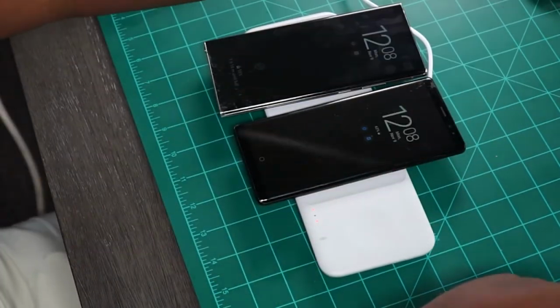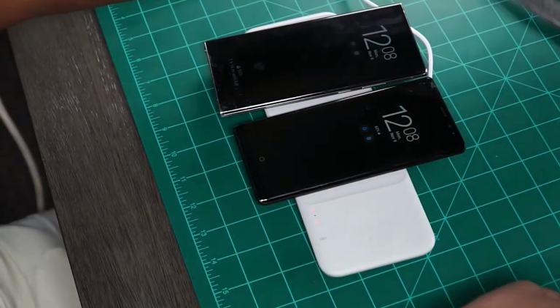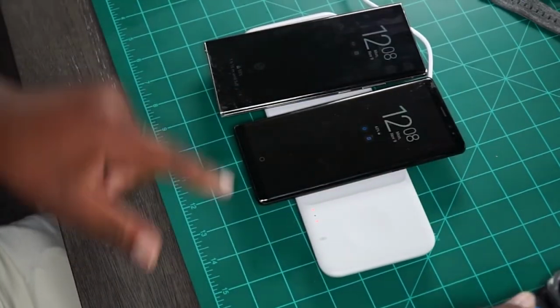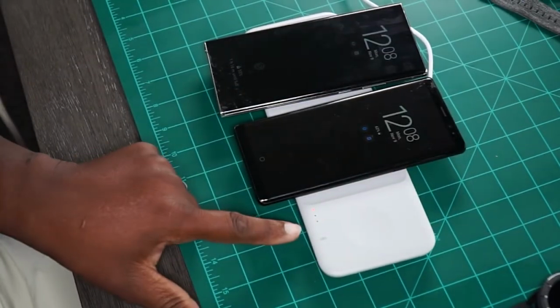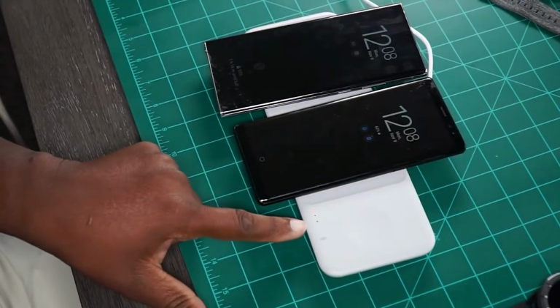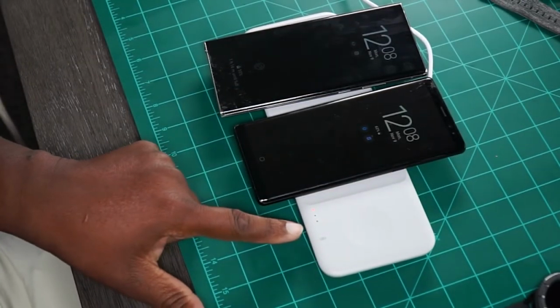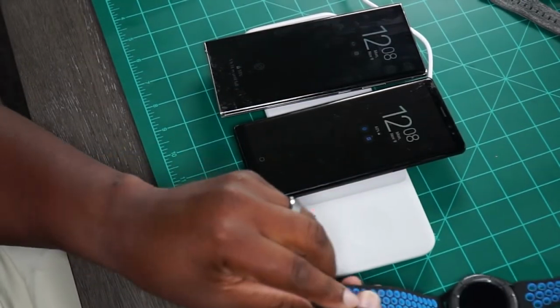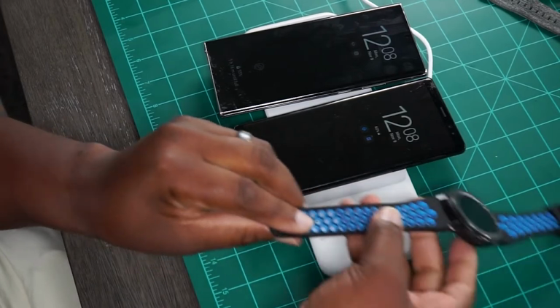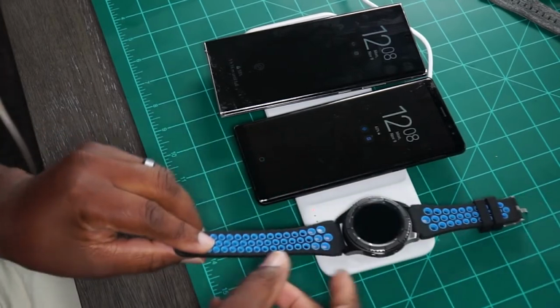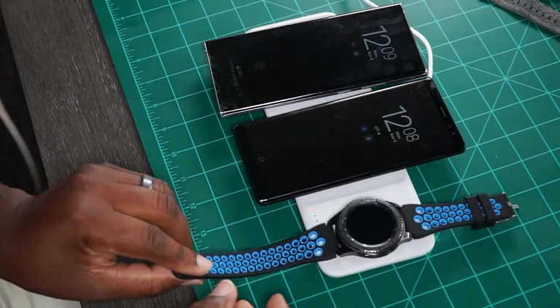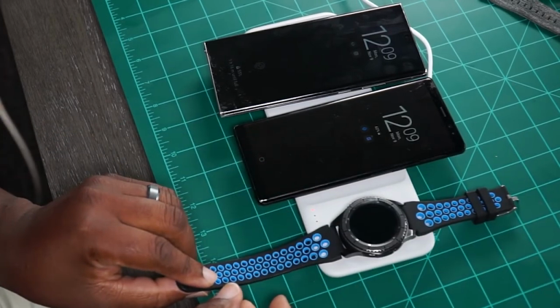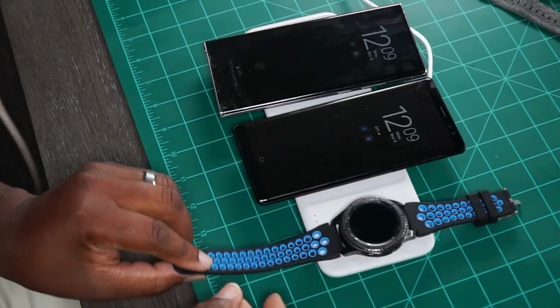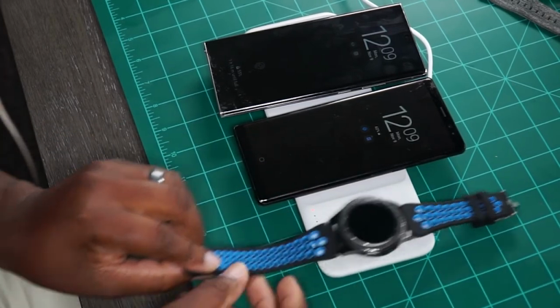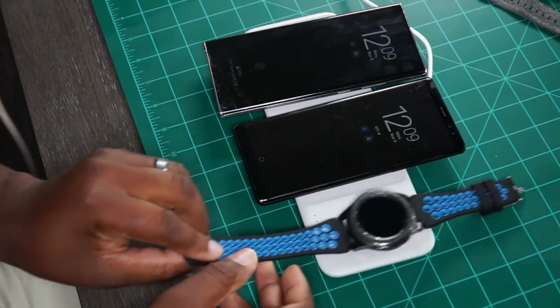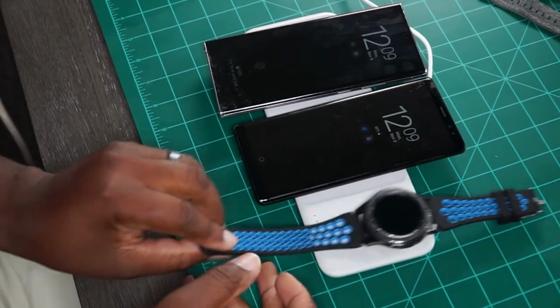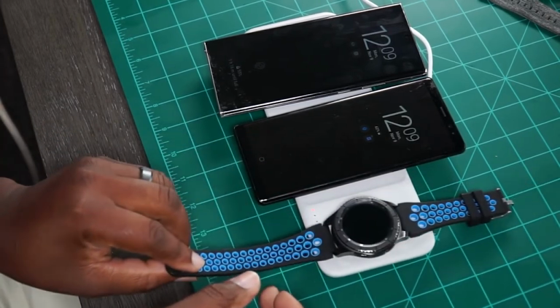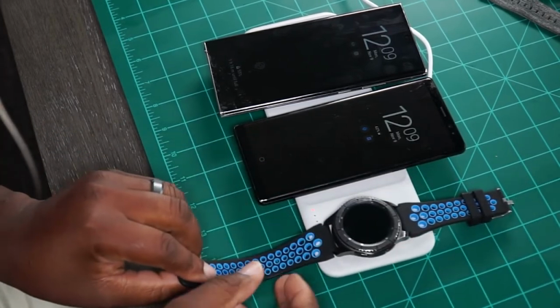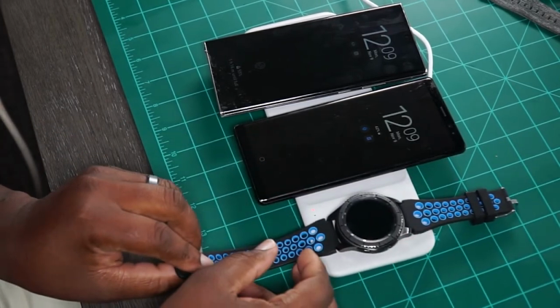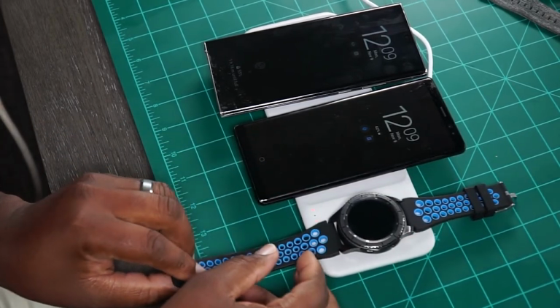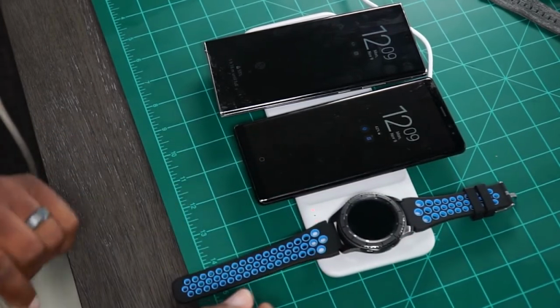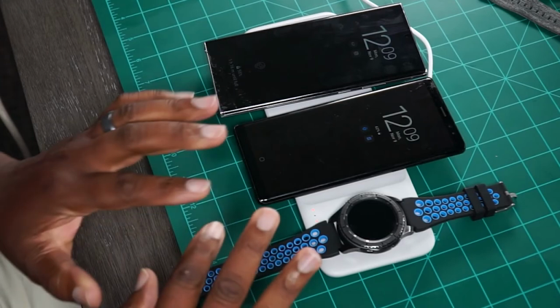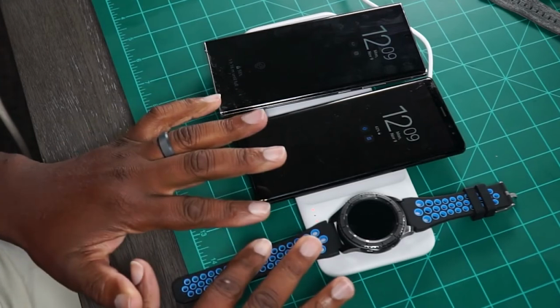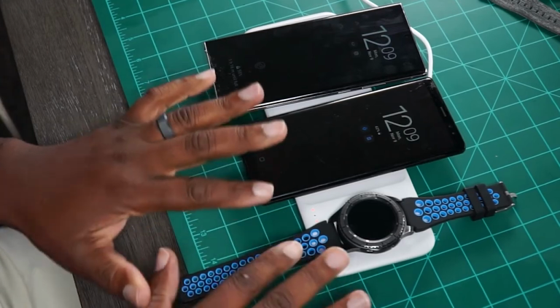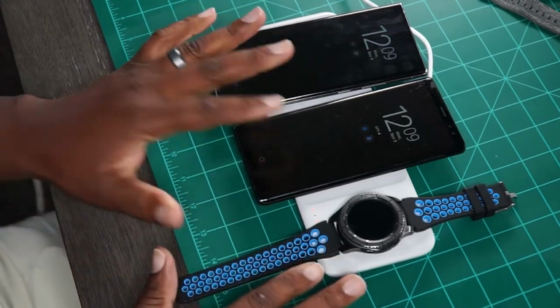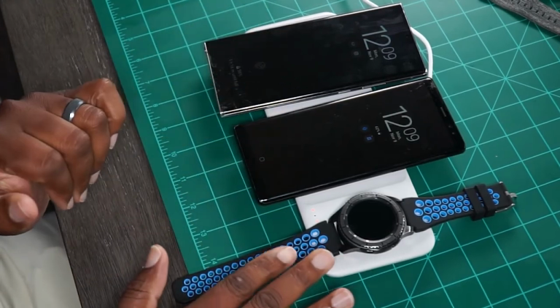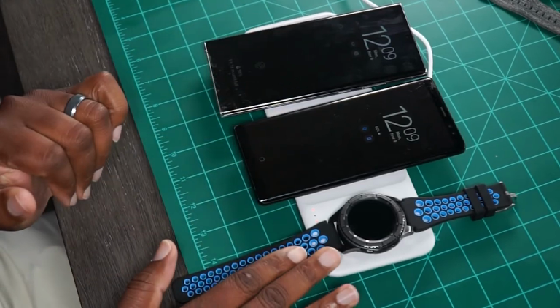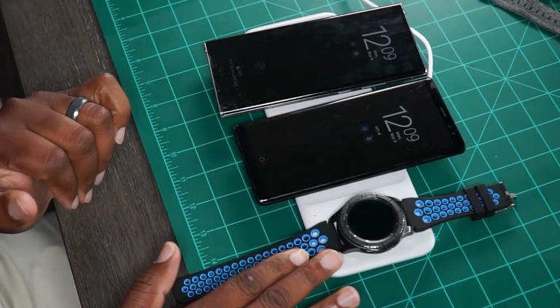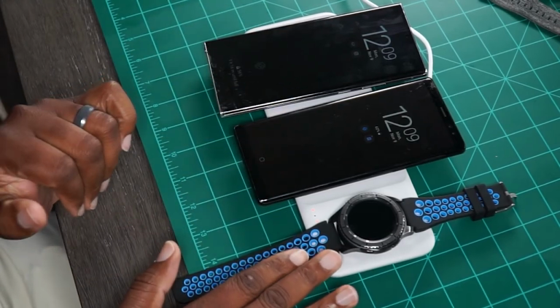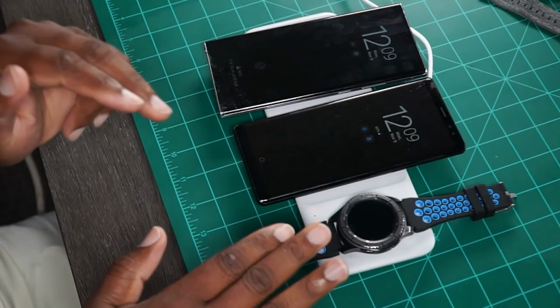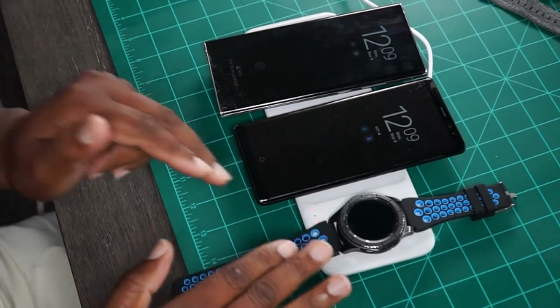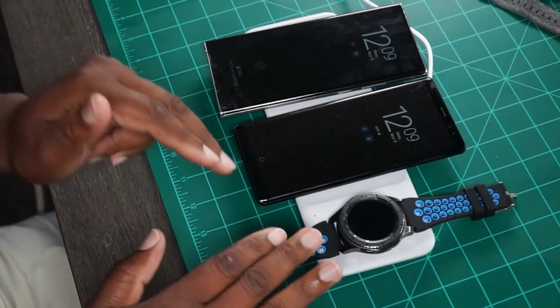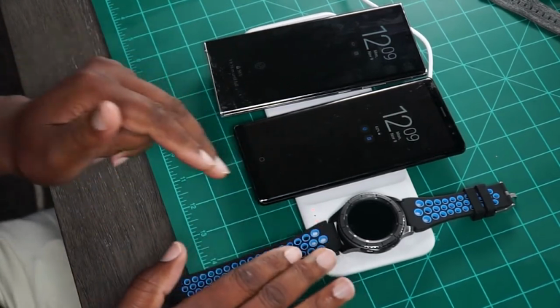And this will be the Gear S3 Frontier. Remember, this one doesn't have a magnet, so you've got to kind of put it on there and leave it there because the magnet is not going to hold it in place — but it is charging.